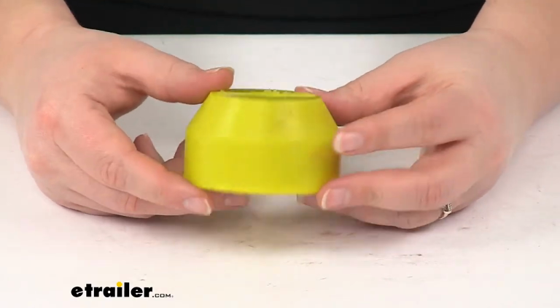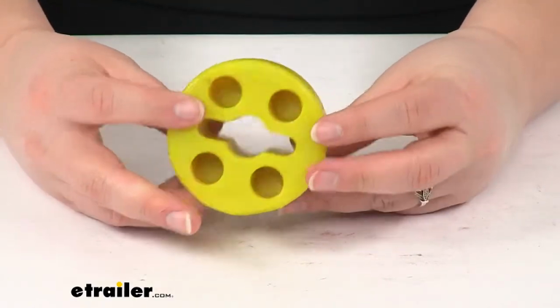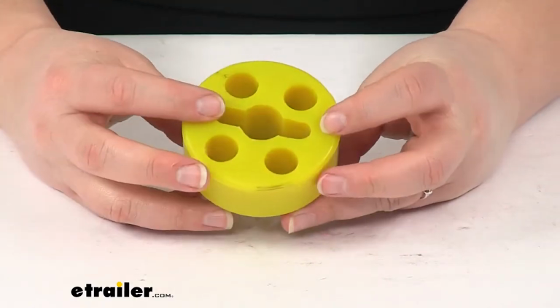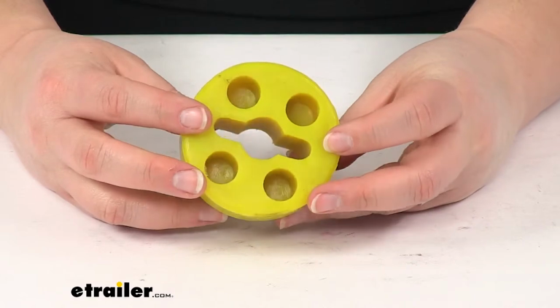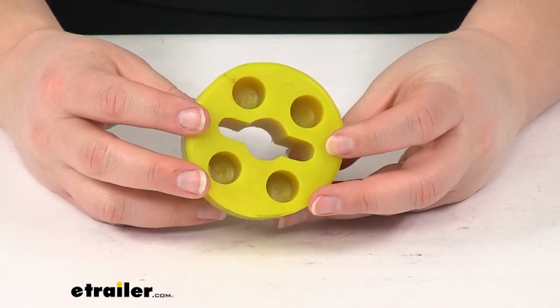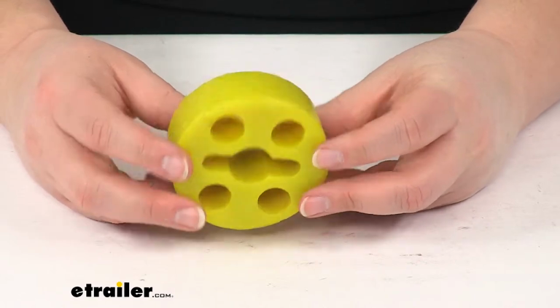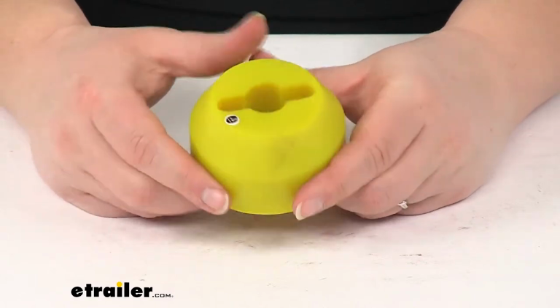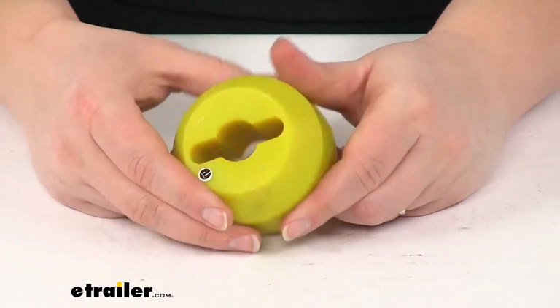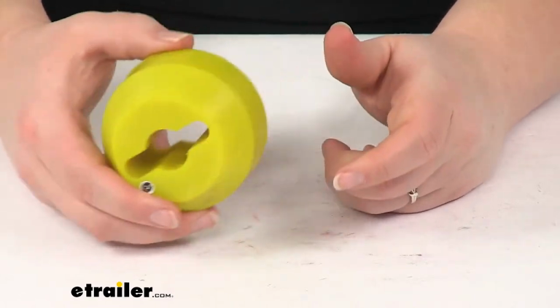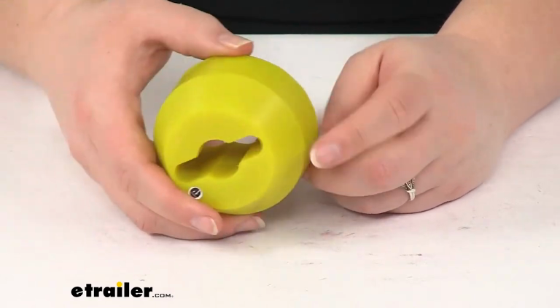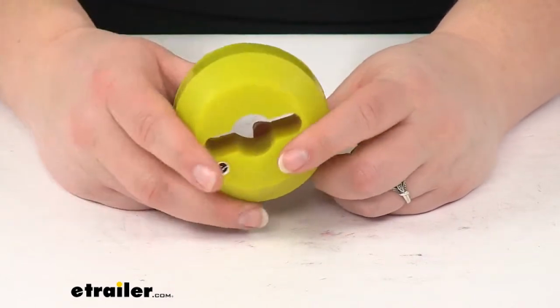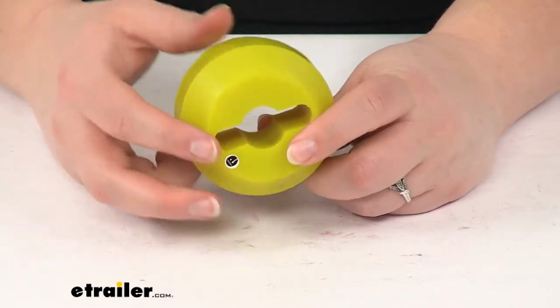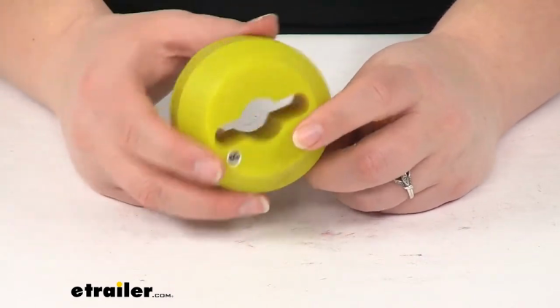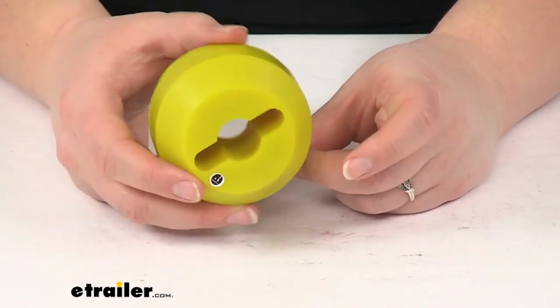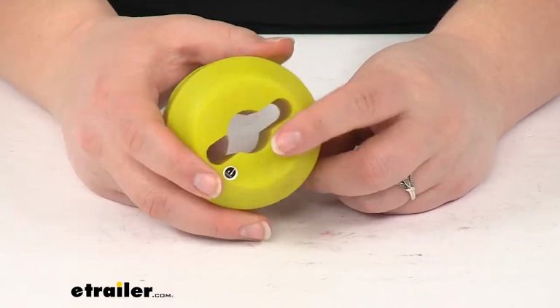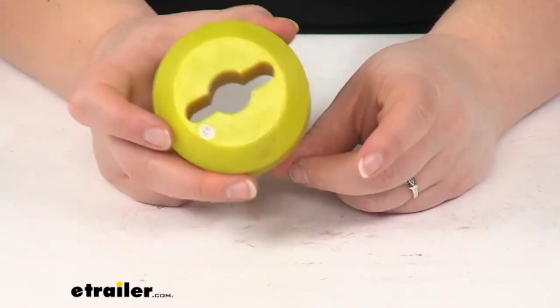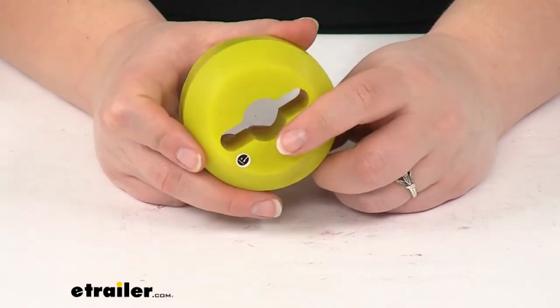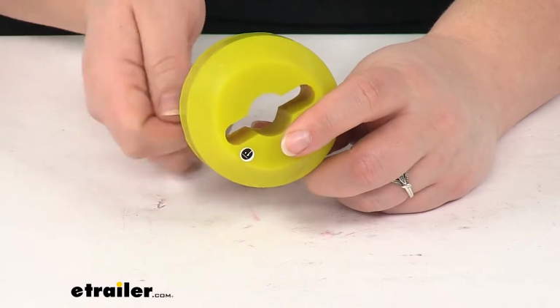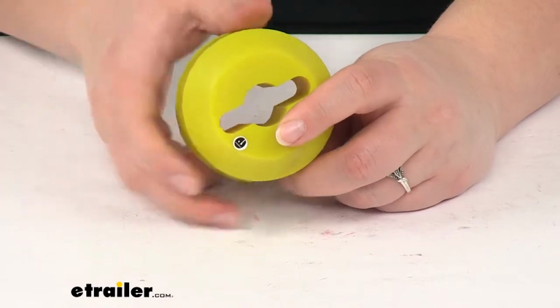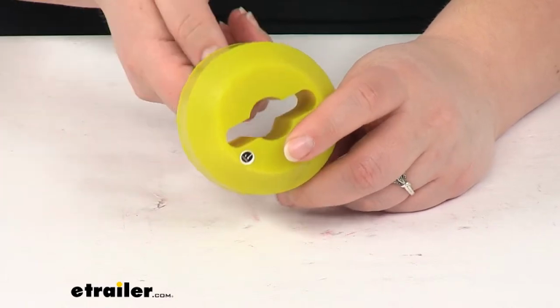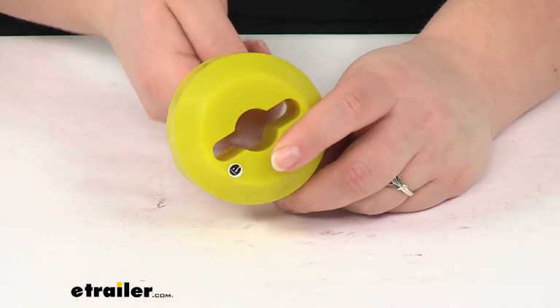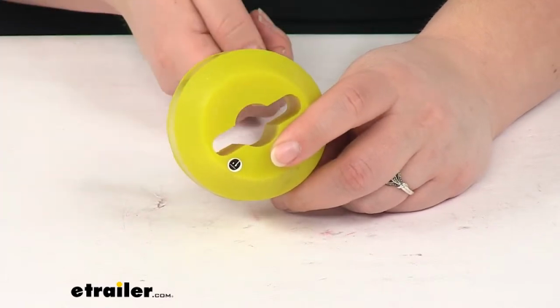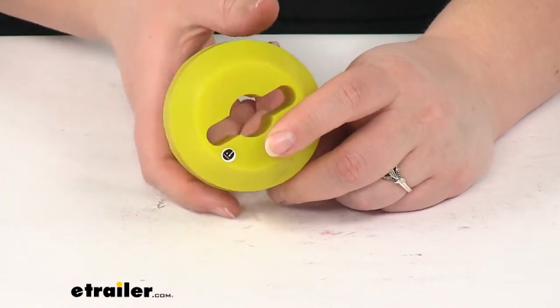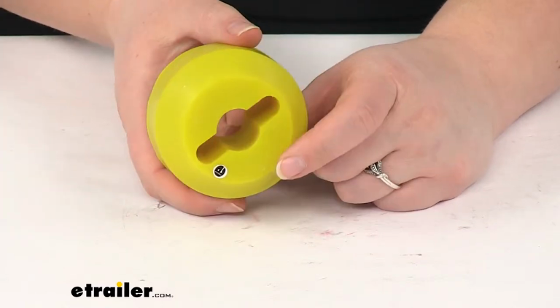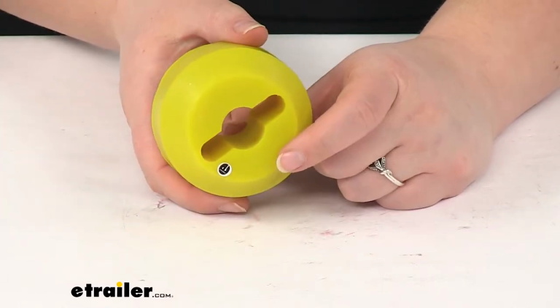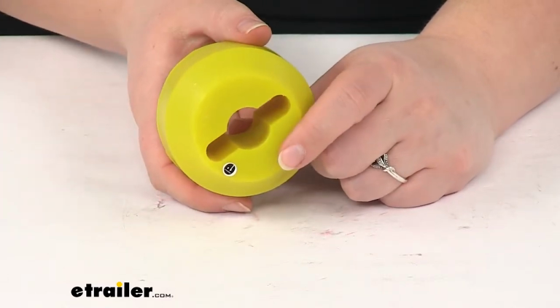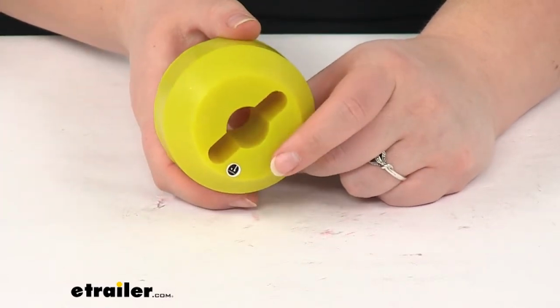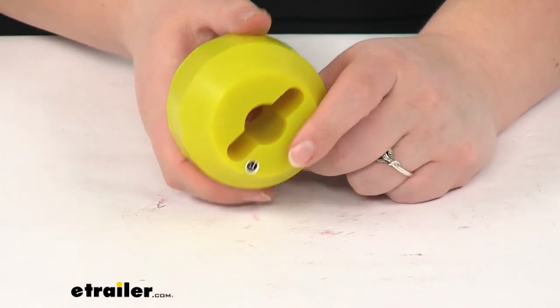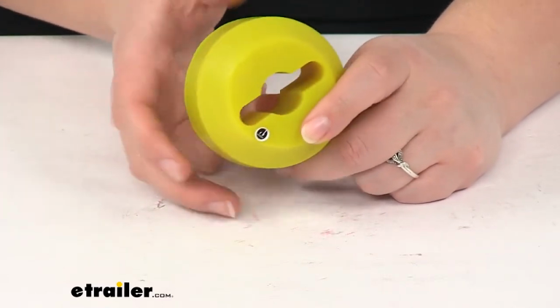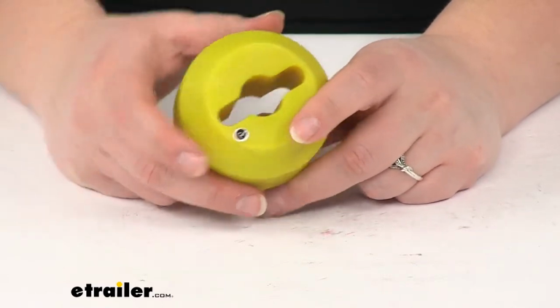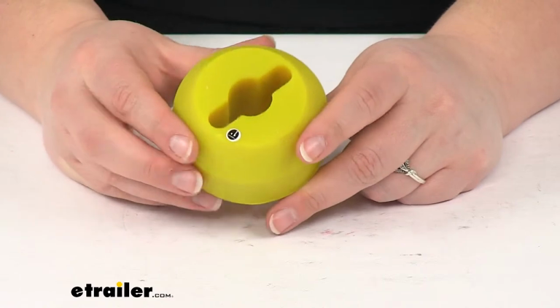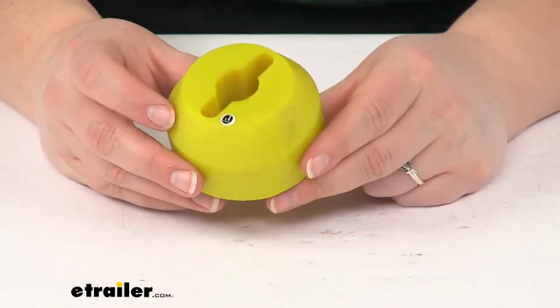It also prevents any rattling as we're going down the road, so we don't have to worry about that hook clanging around. This is going to keep everything tight if you have the rope pulled in so that it's nice and snug against that fair lead. It just keeps everything right and tight.